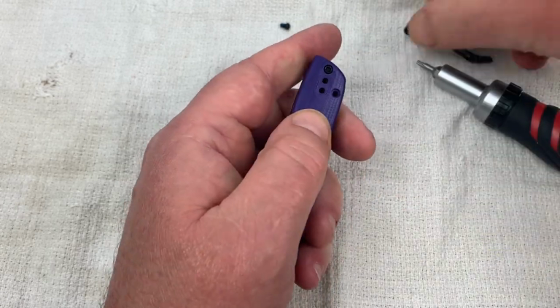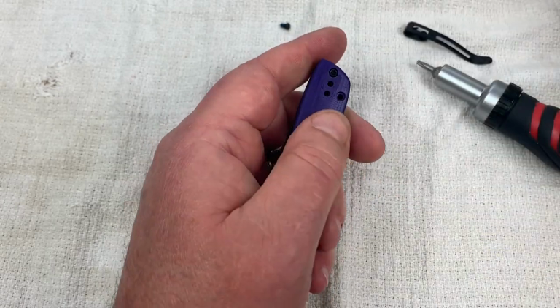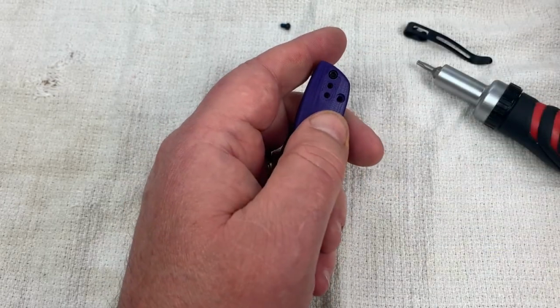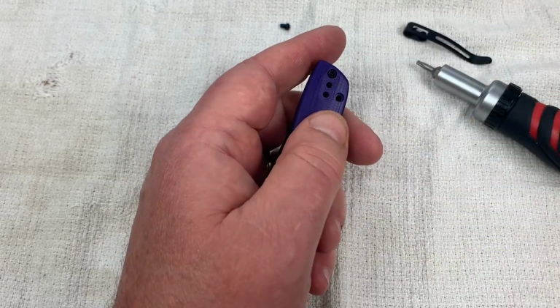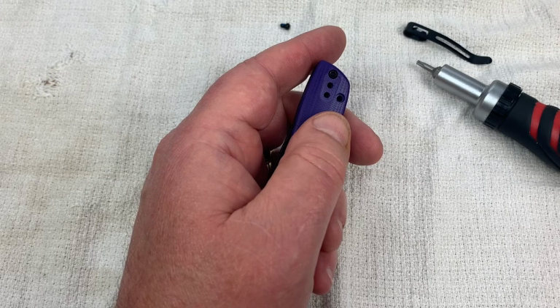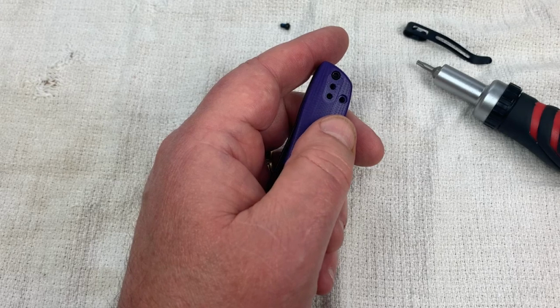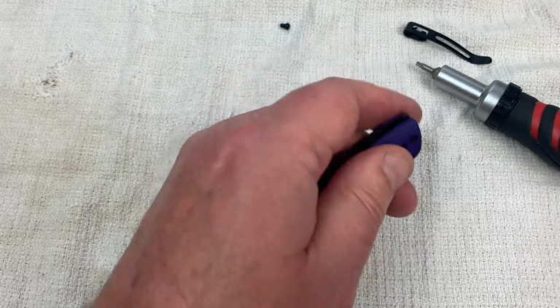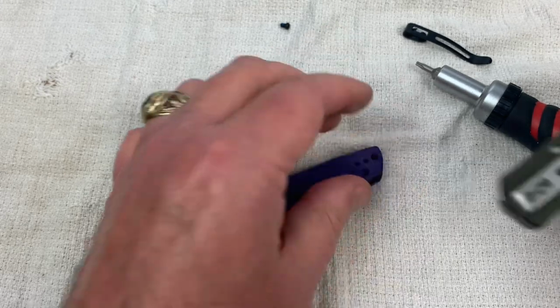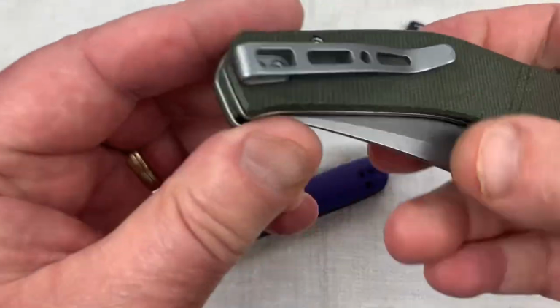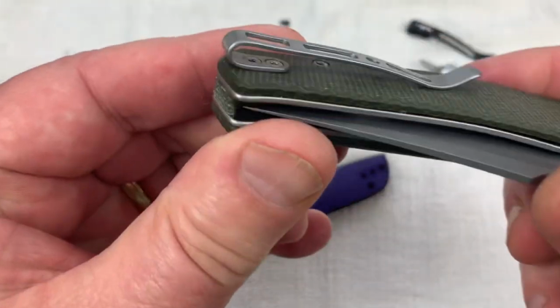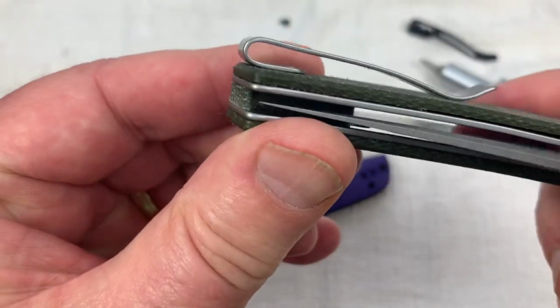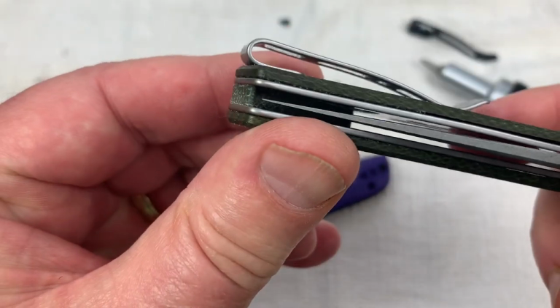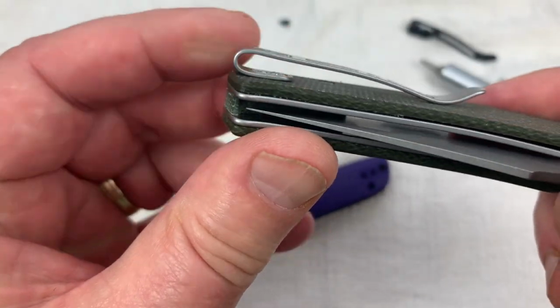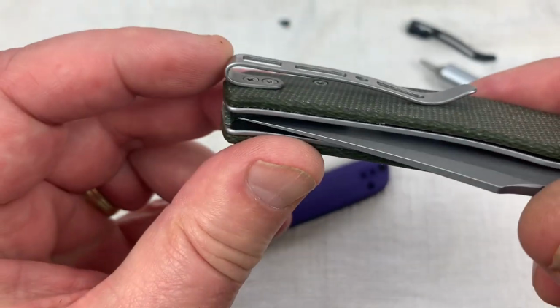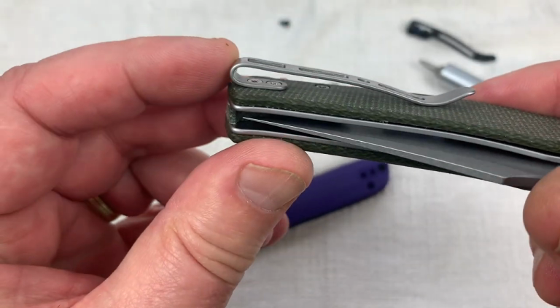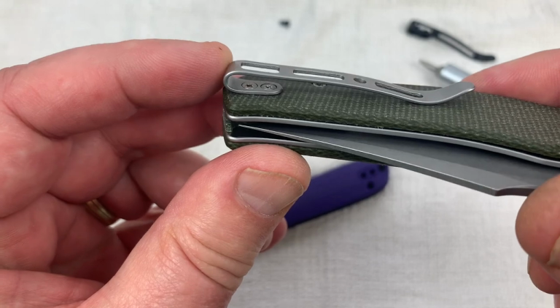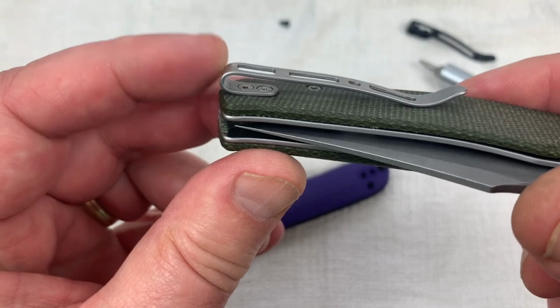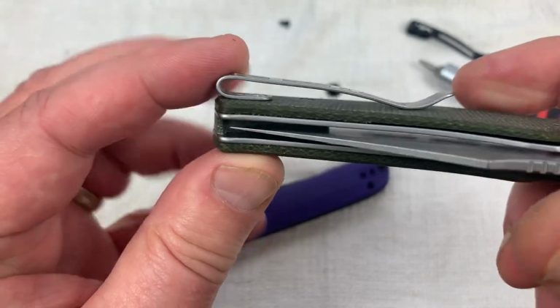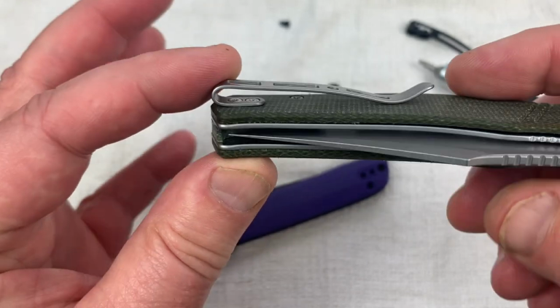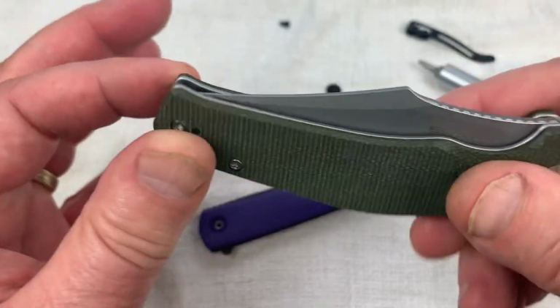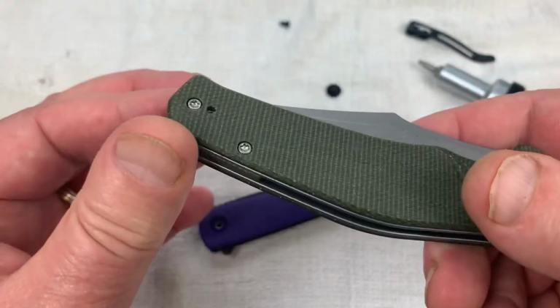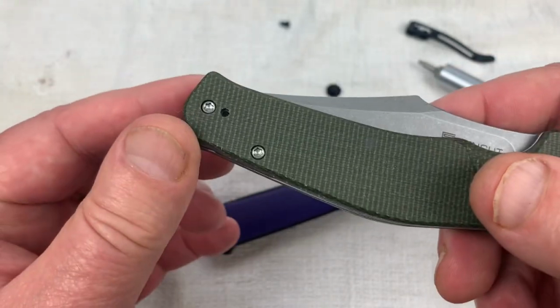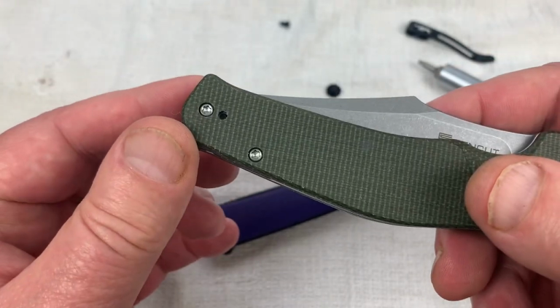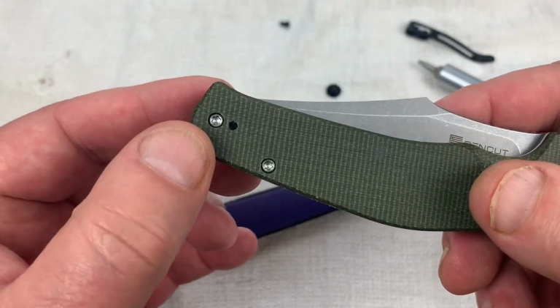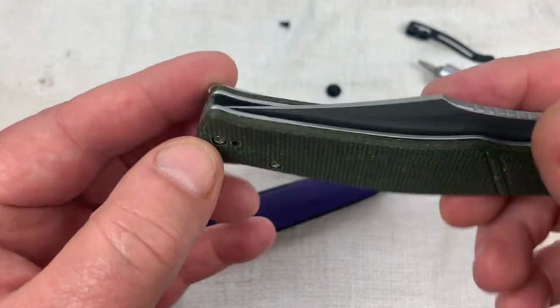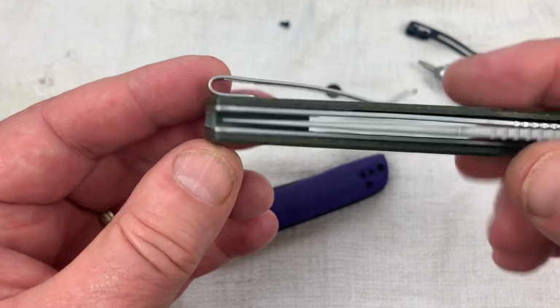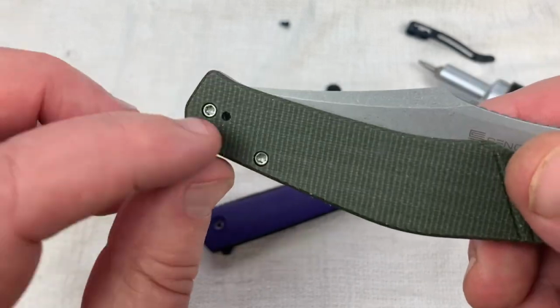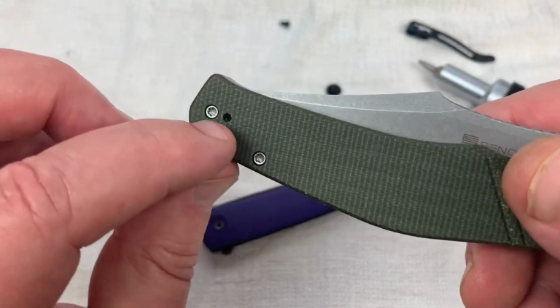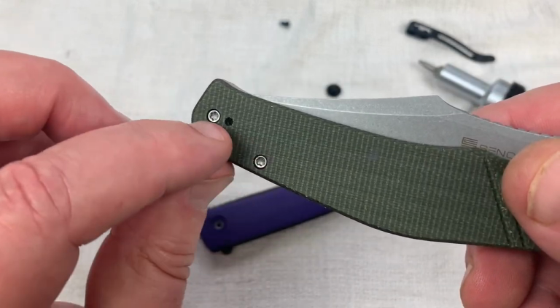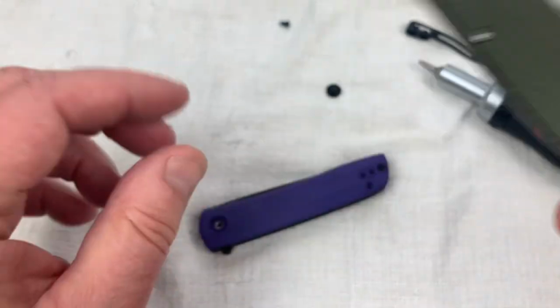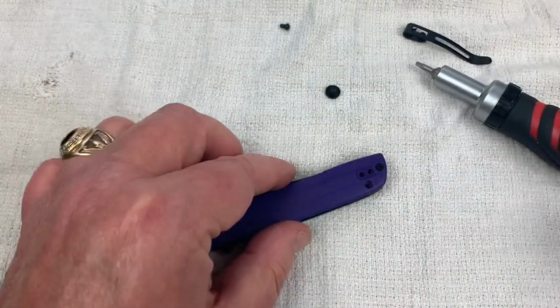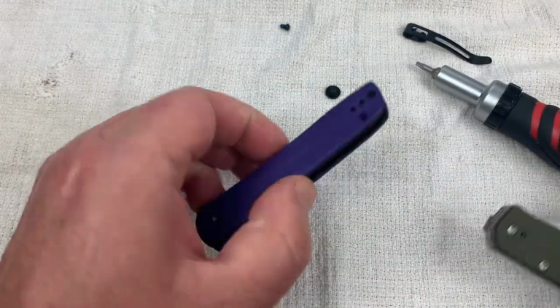That screw doesn't need to be positioned under the pocket clip. Did they back this one up? They backed this one up too, on the Episode — which is the SenCut, but it's Civivi. Instead of three screws here — see what I'm saying? Three screws. Well, that's to go through that standoff.